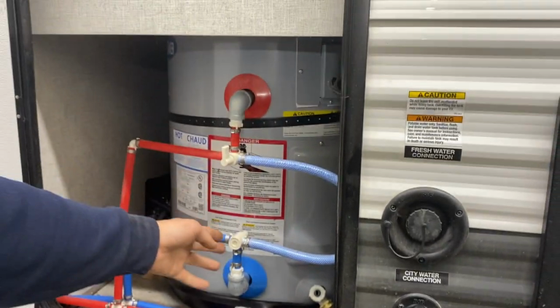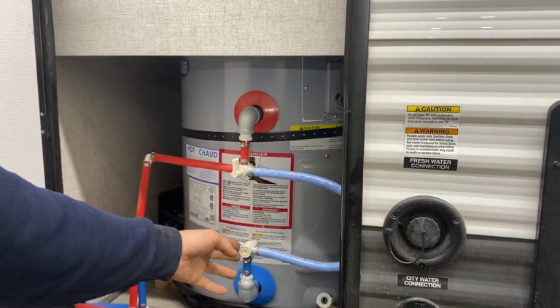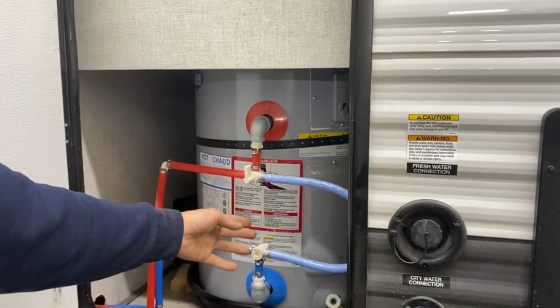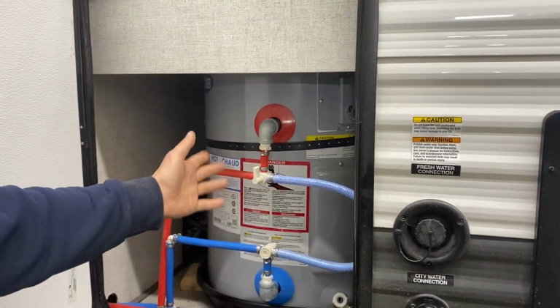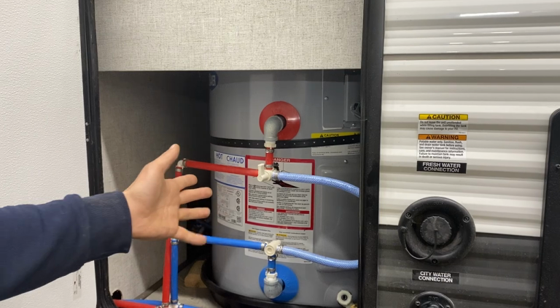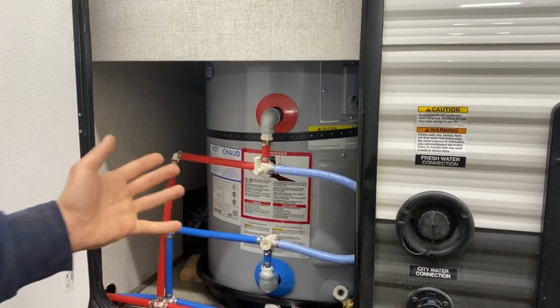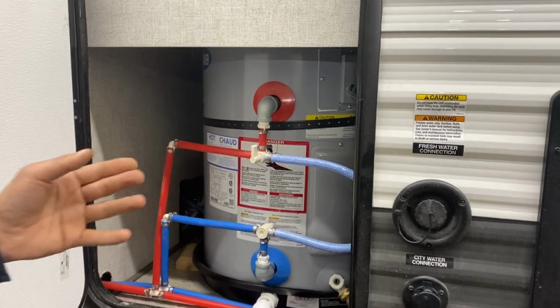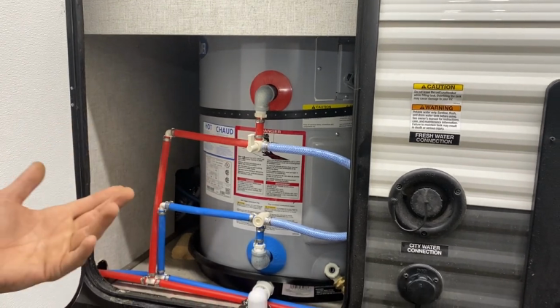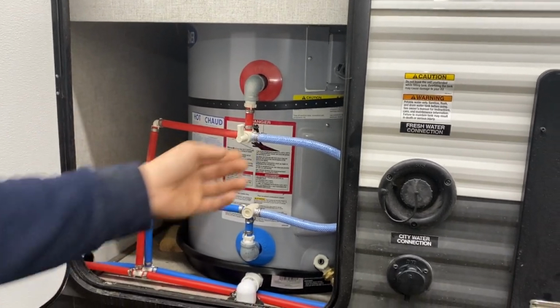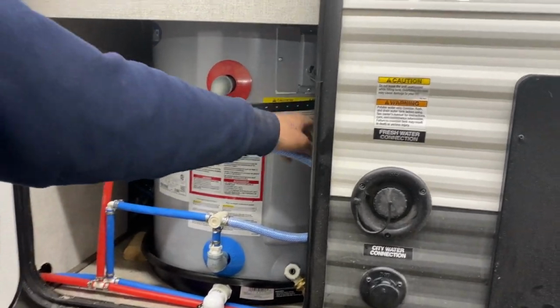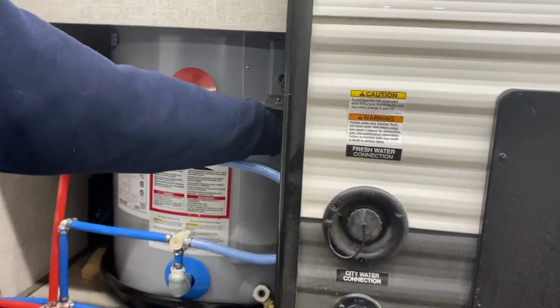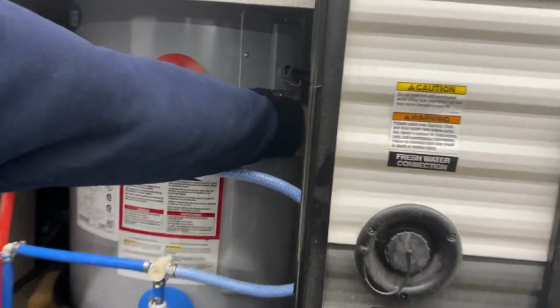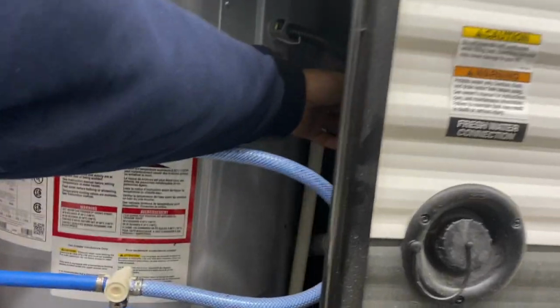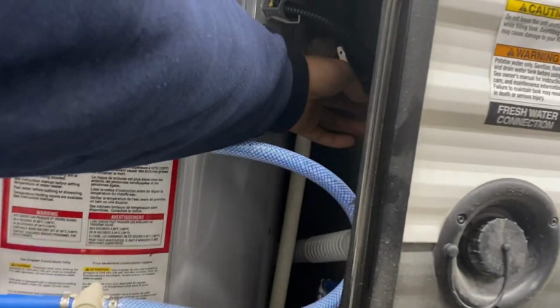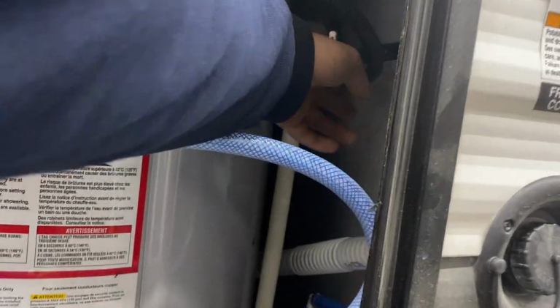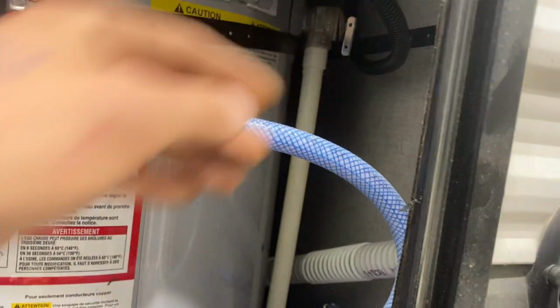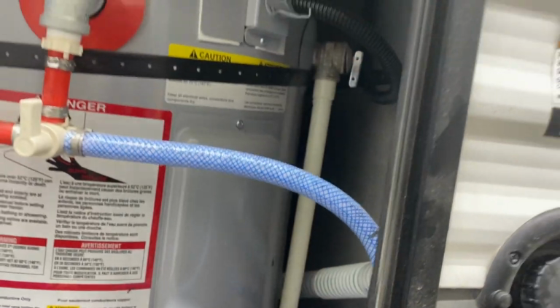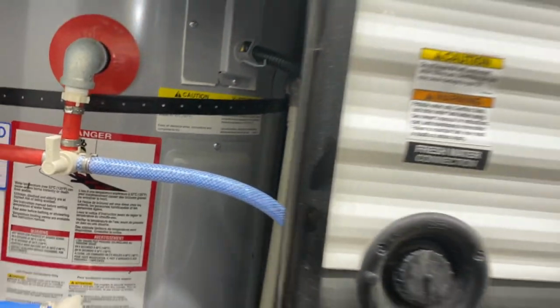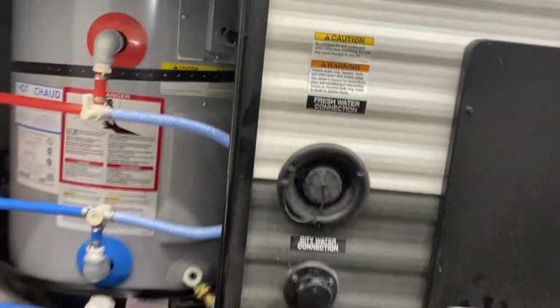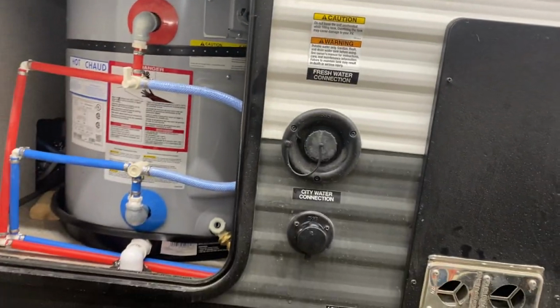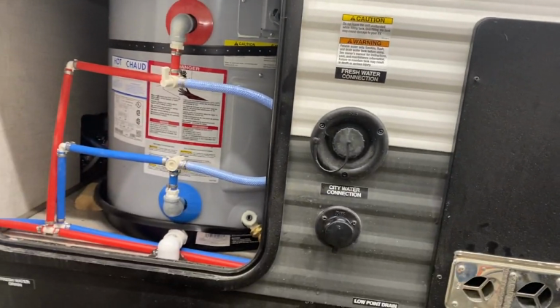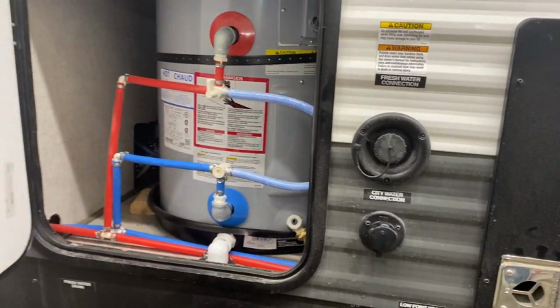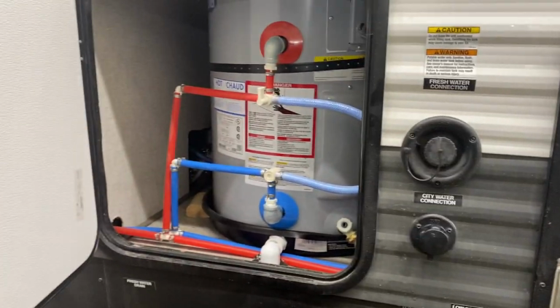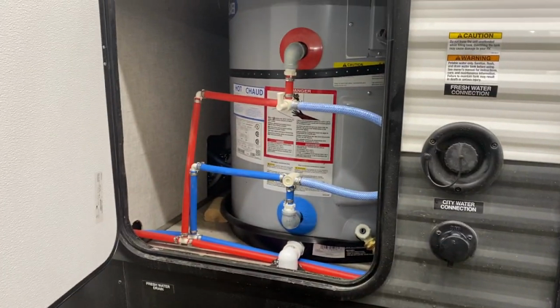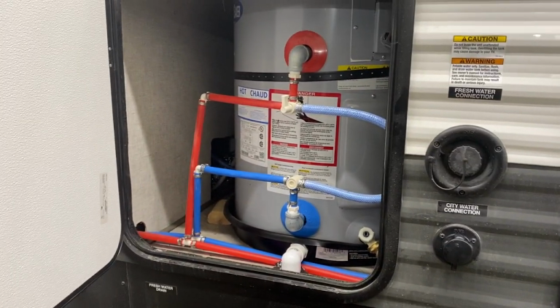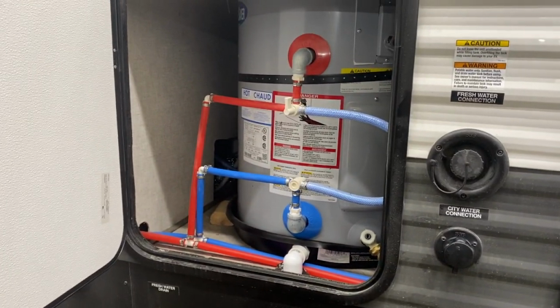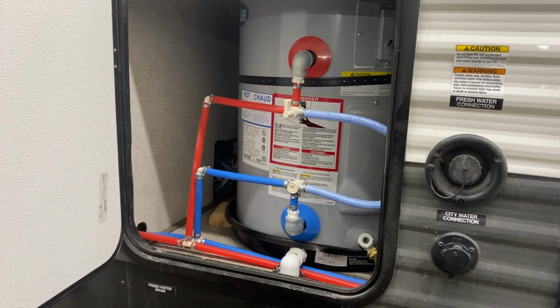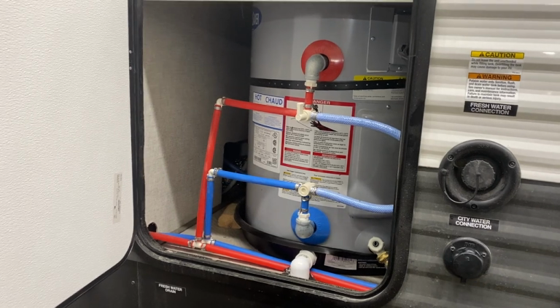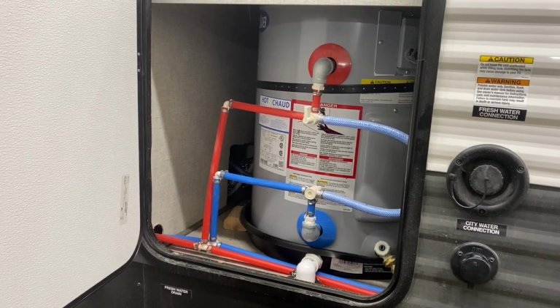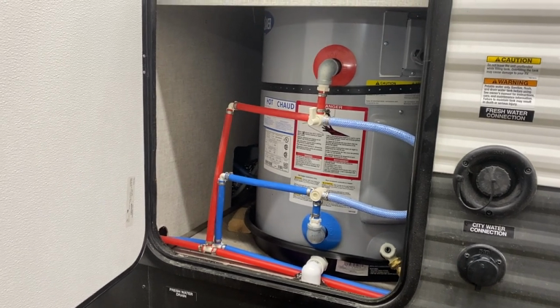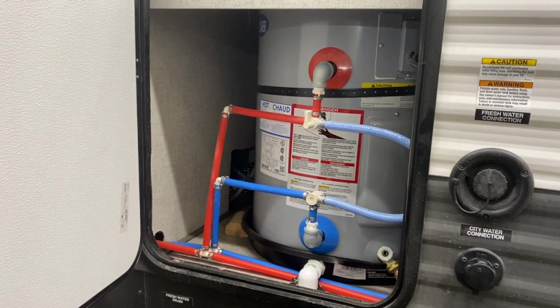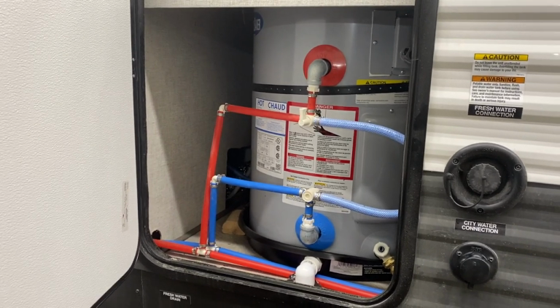There are two bypass valves for cutting out the hot water tank from the water system for winterization, and the pressure relief valve is just right in the back. The water heater runs on 120 volts only, so as long as you've got that breaker on inside, it's trying to get hot. If you are draining it out, remember to turn that breaker off.